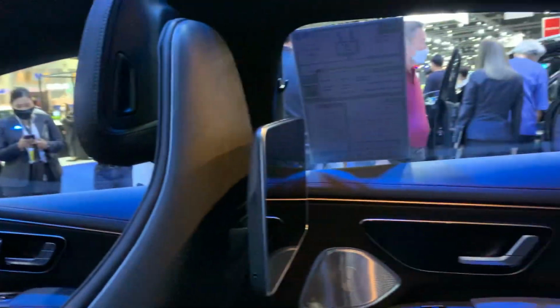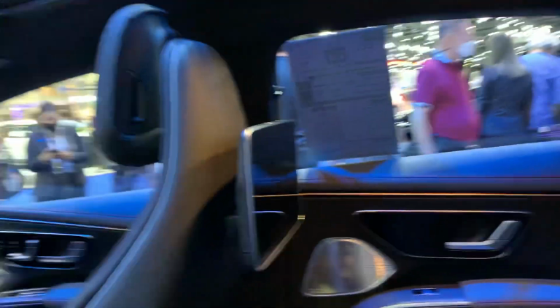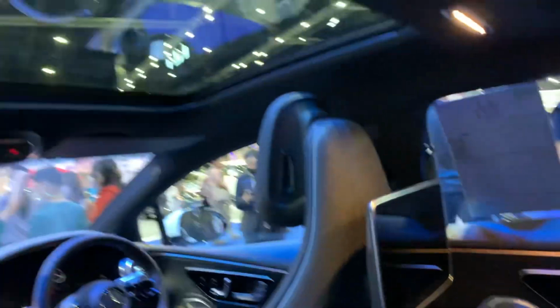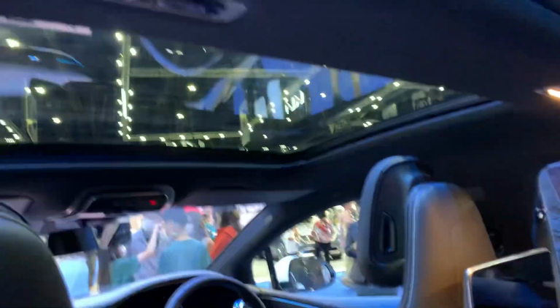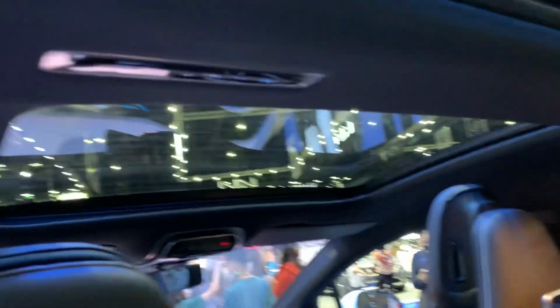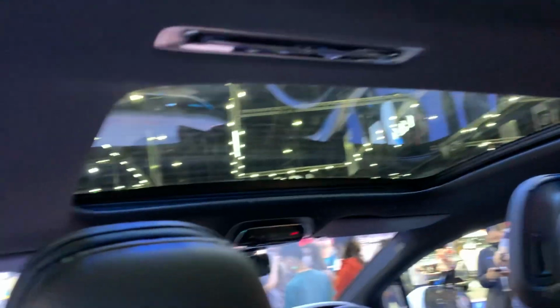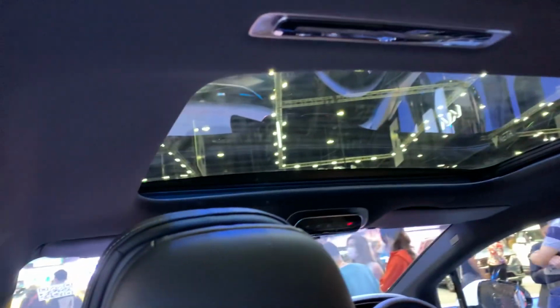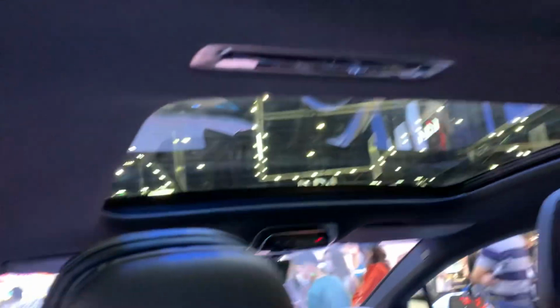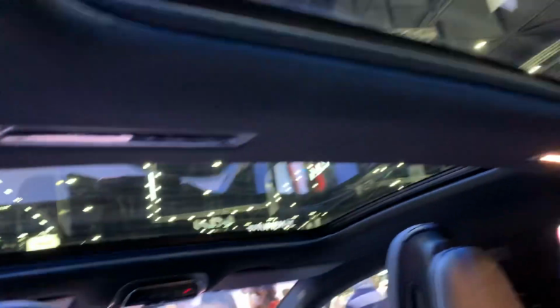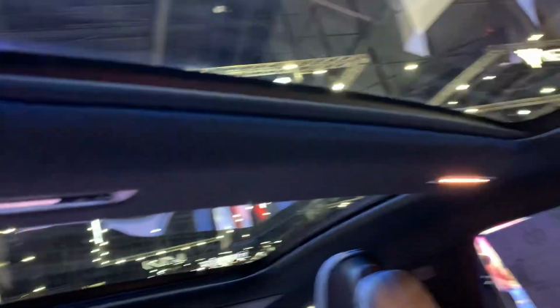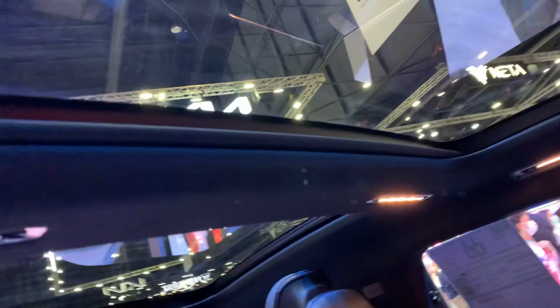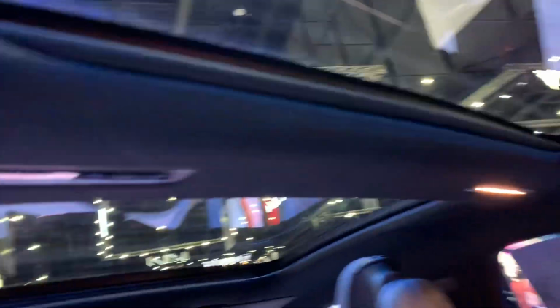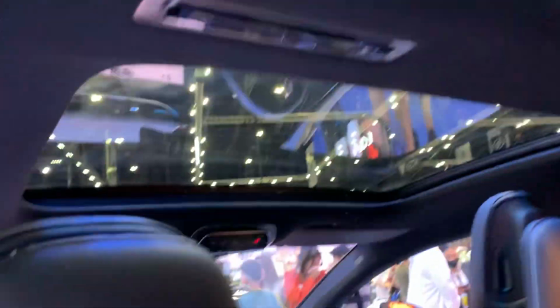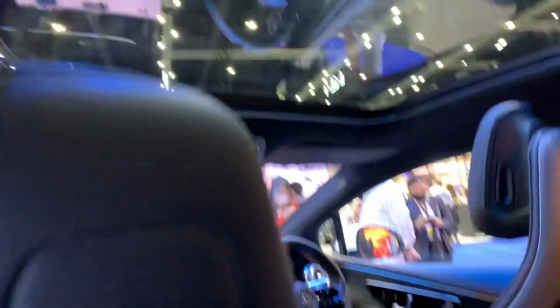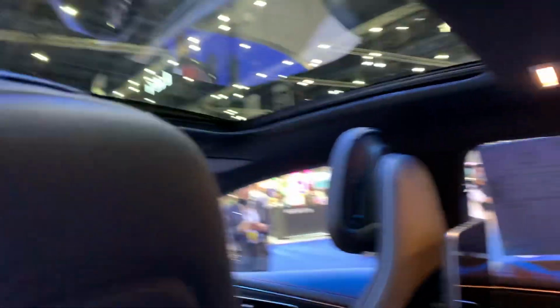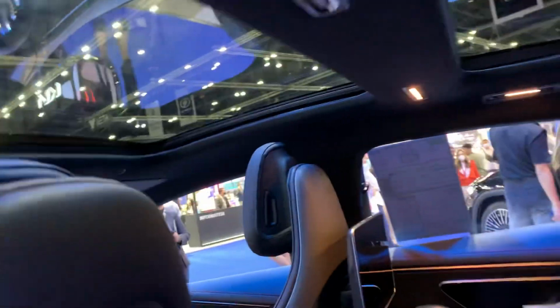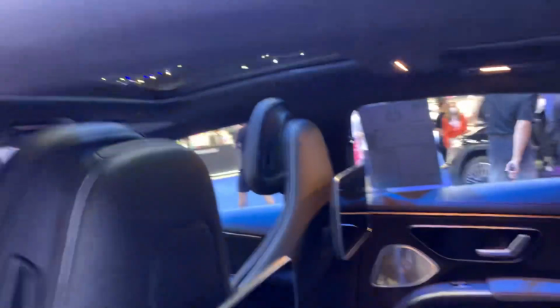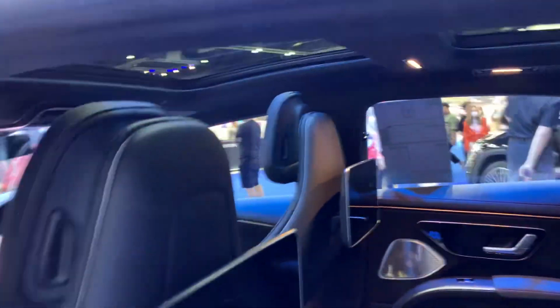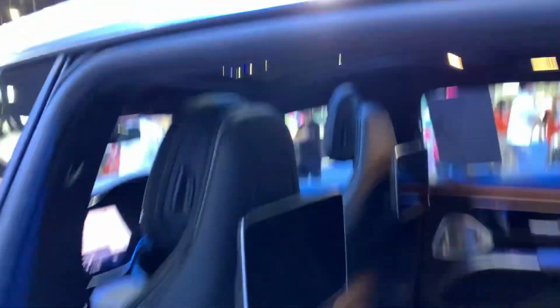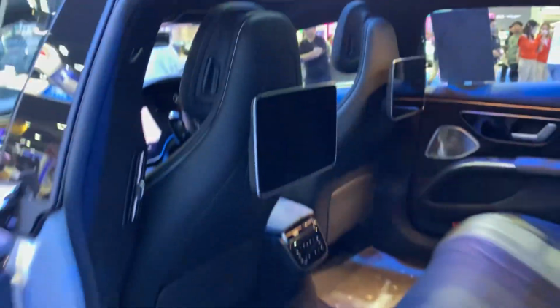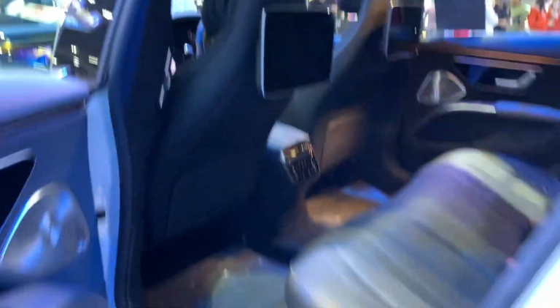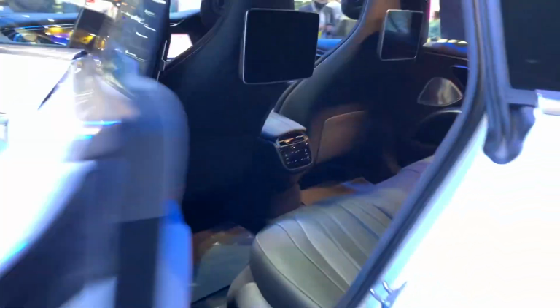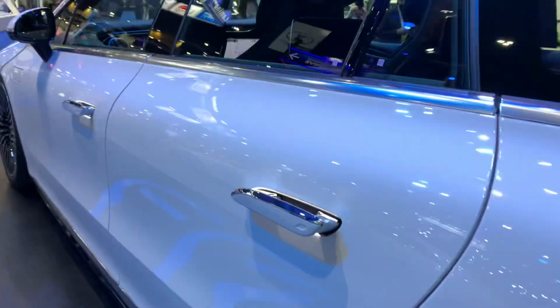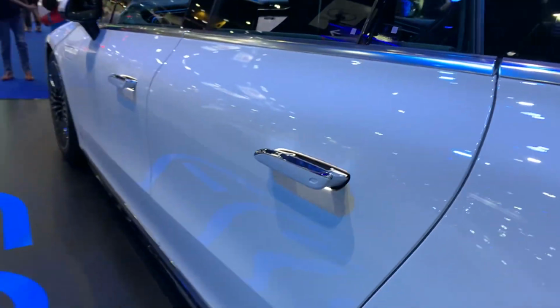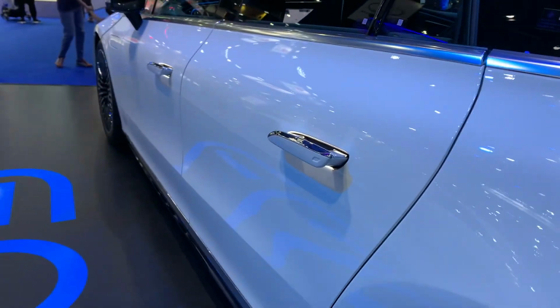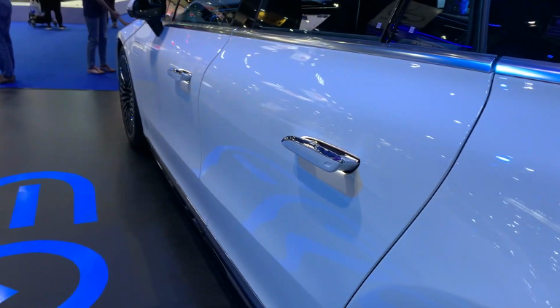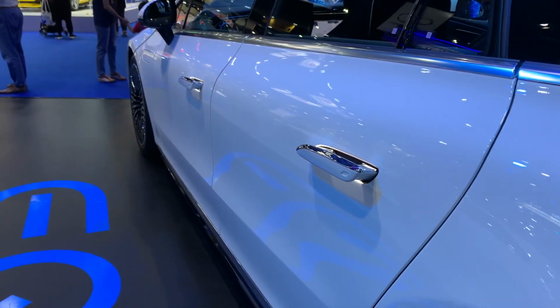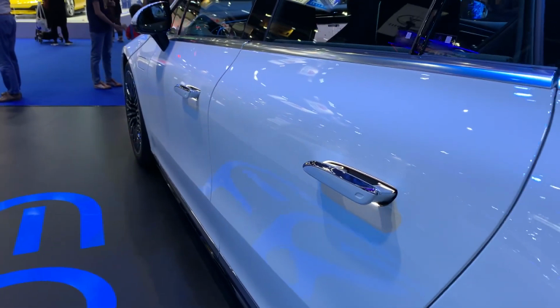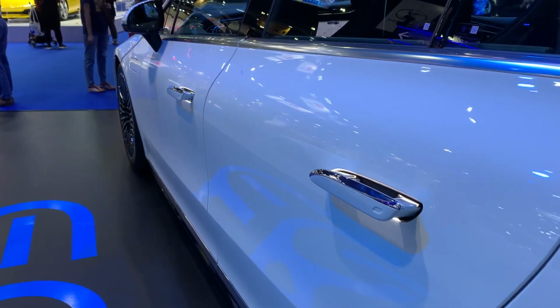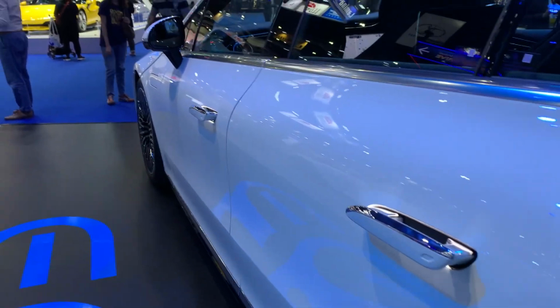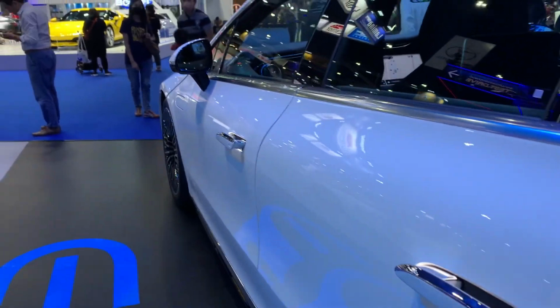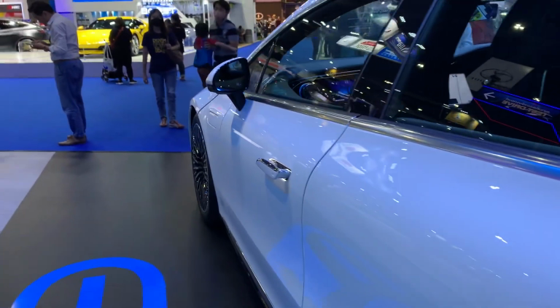There's also a huge panoramic roof, which is nice. And look at the door handles — they basically retract inward, just like Tesla.